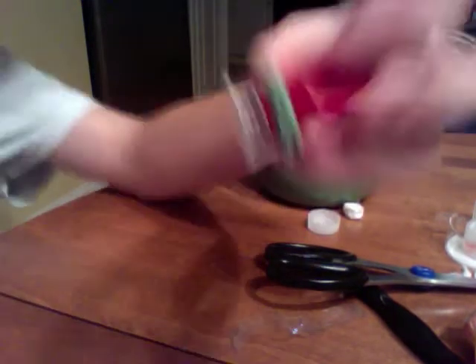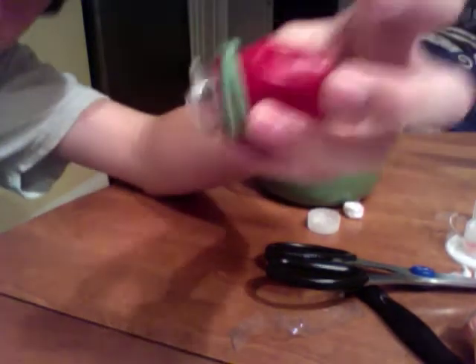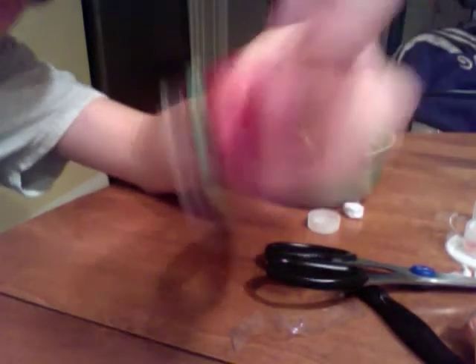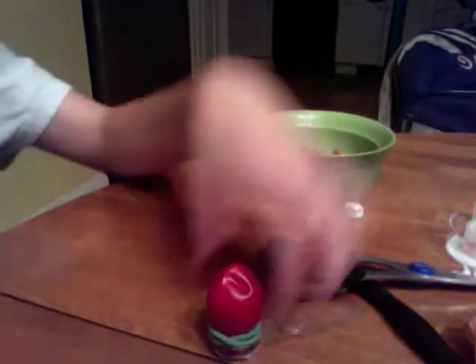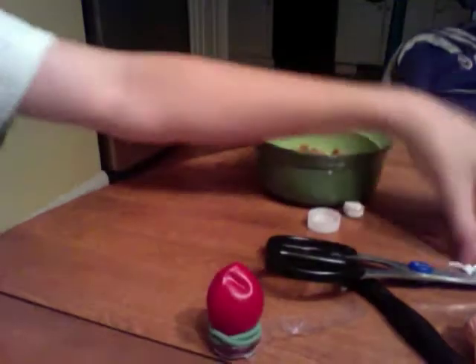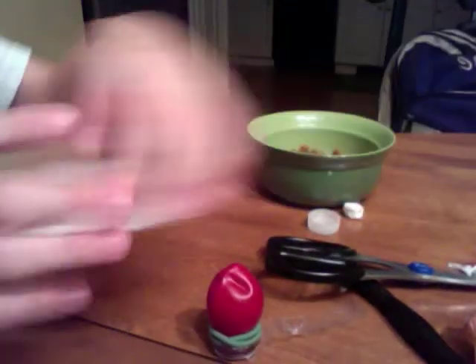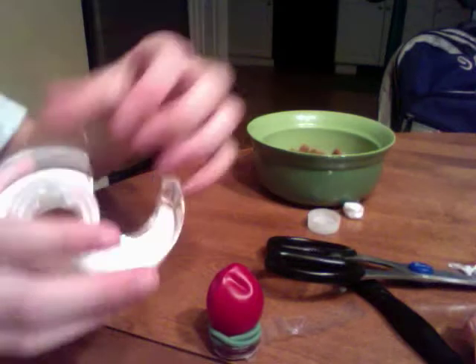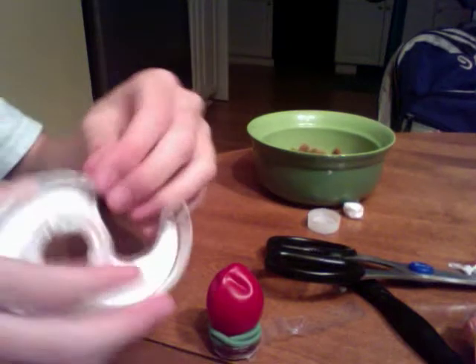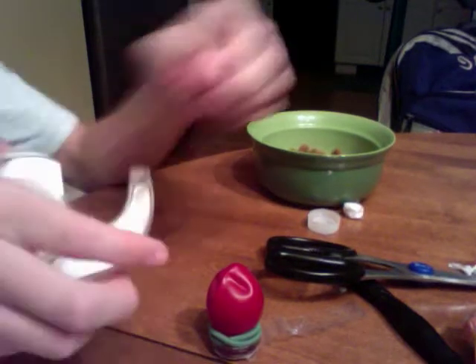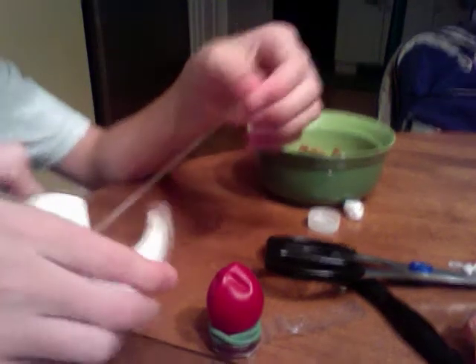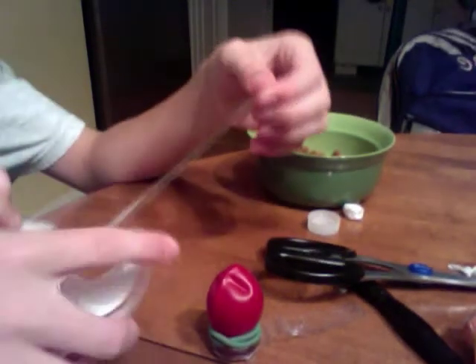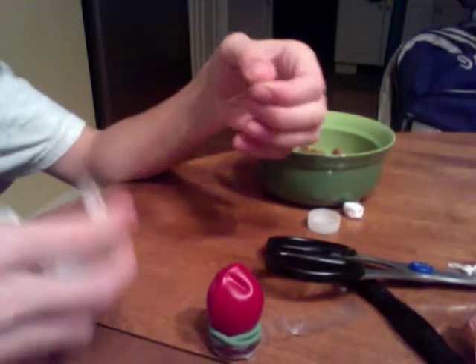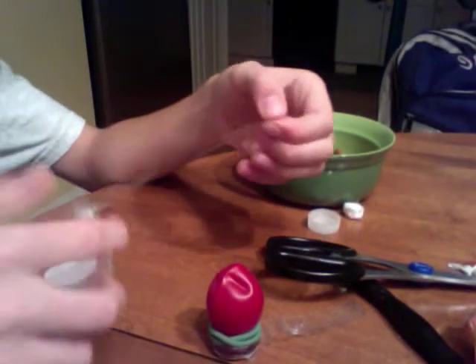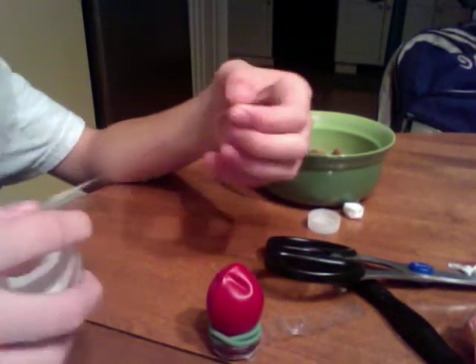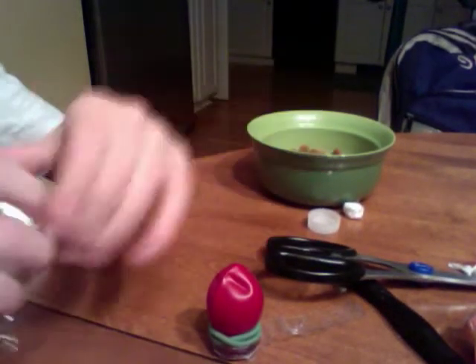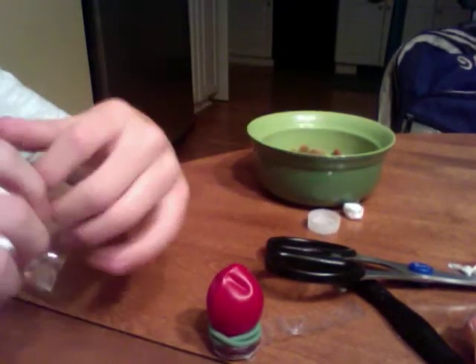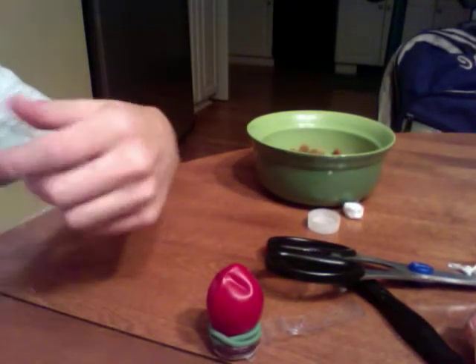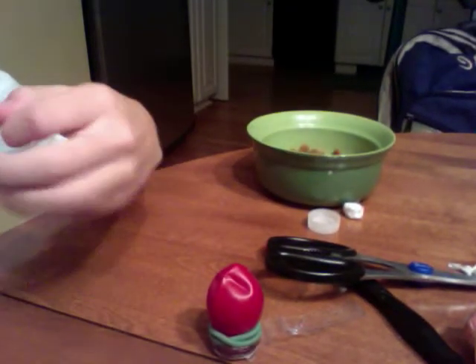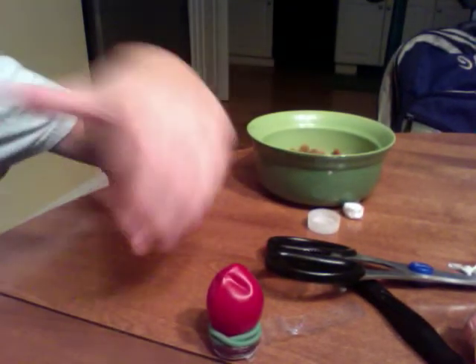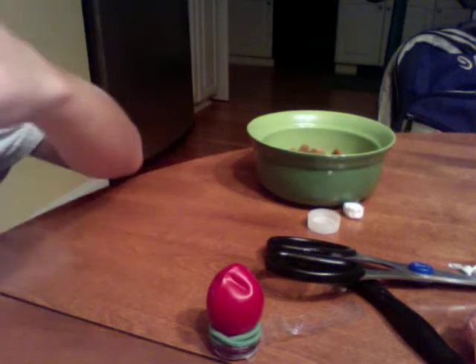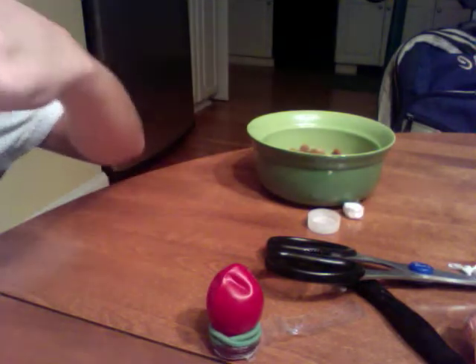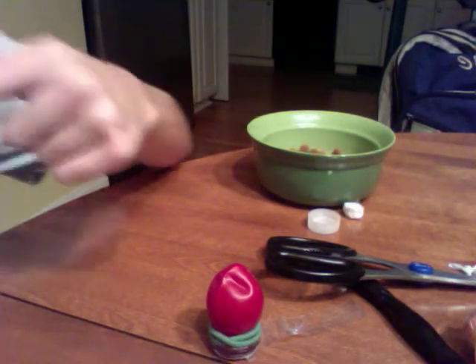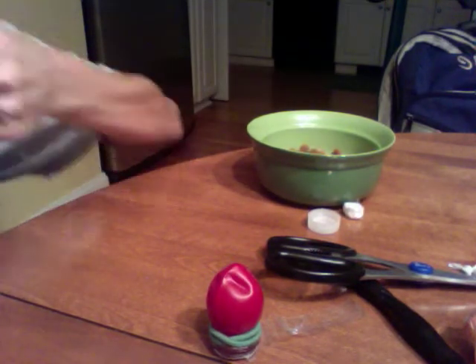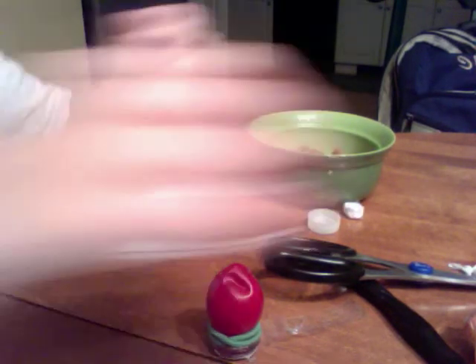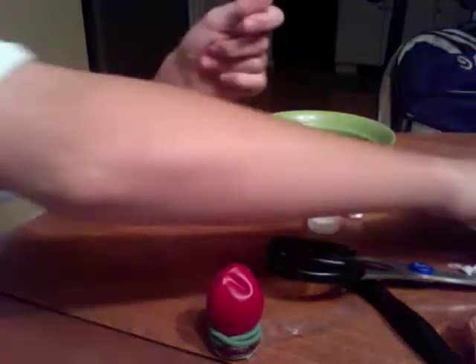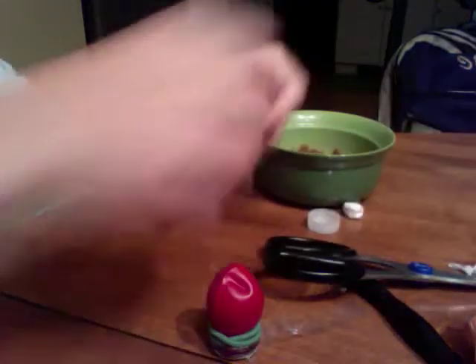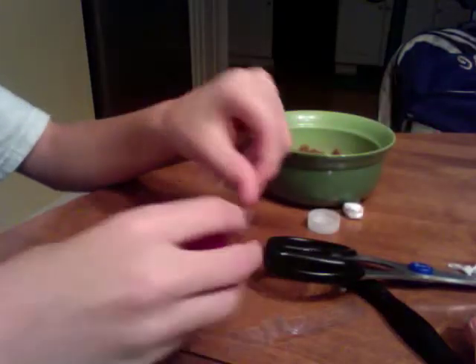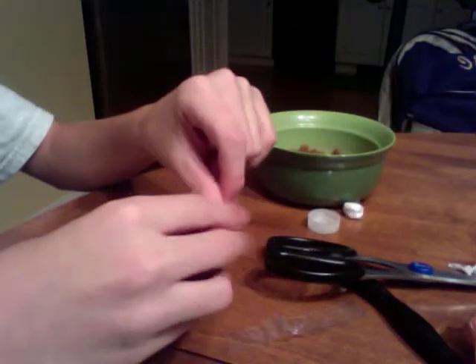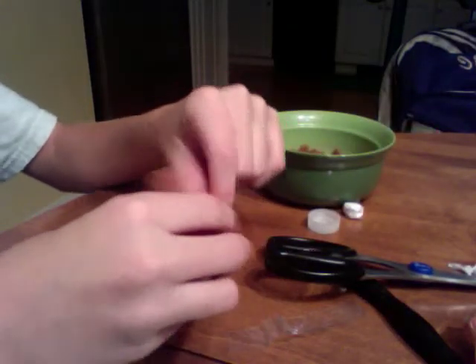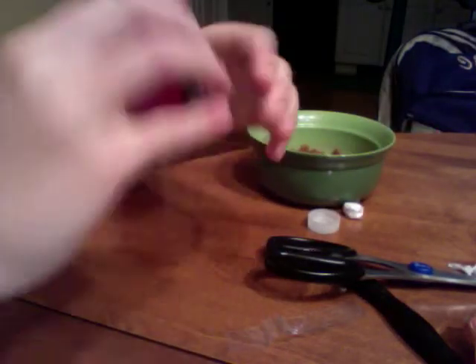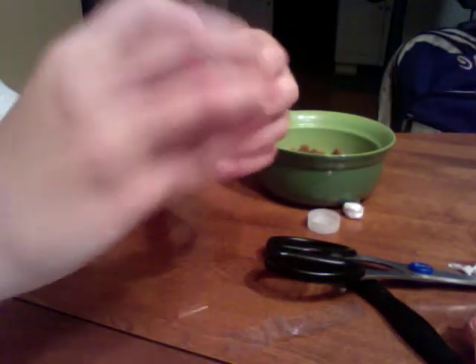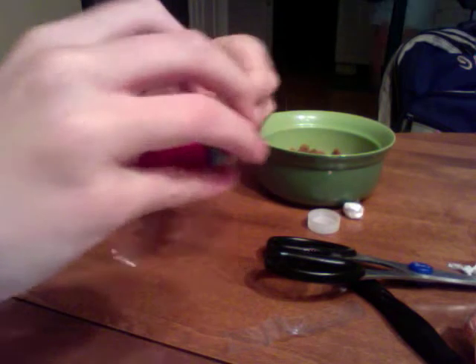It looks like that. Then you take some tape — duct tape, any tape you have — tear a piece off and put it over the elastic.